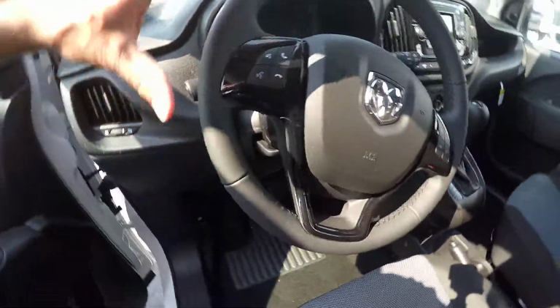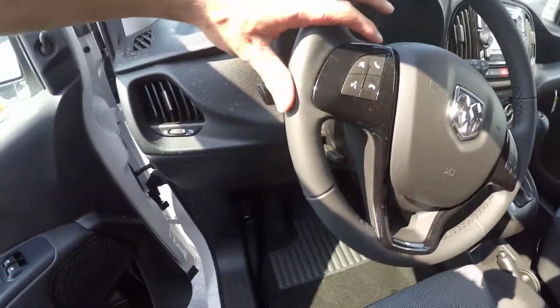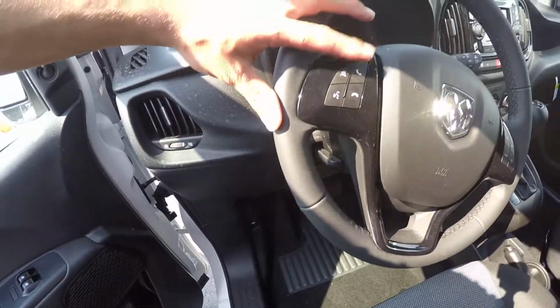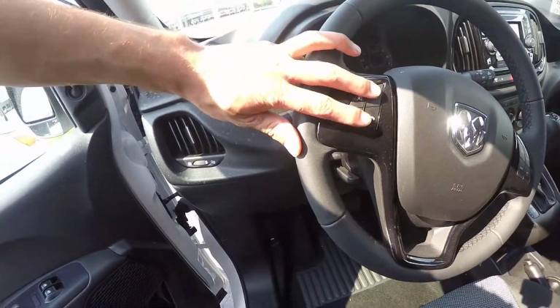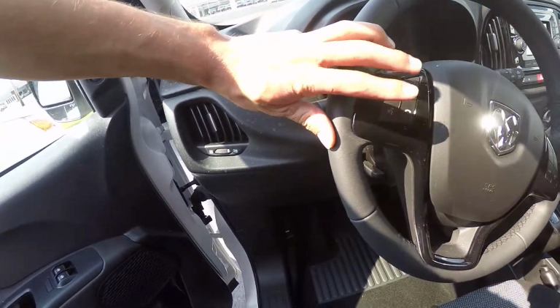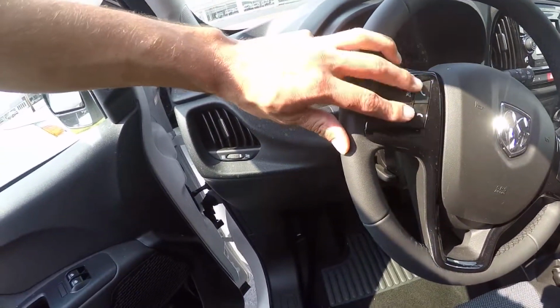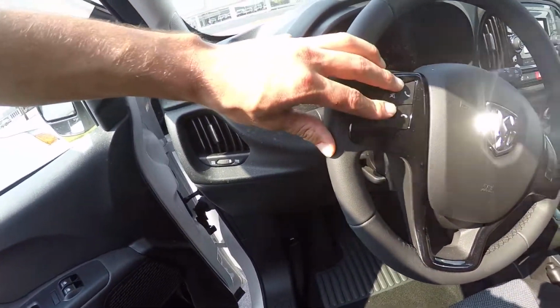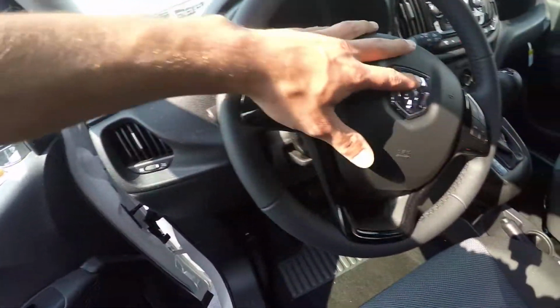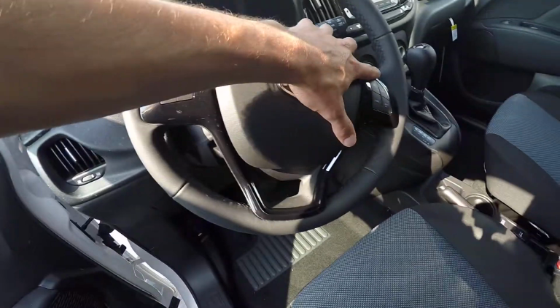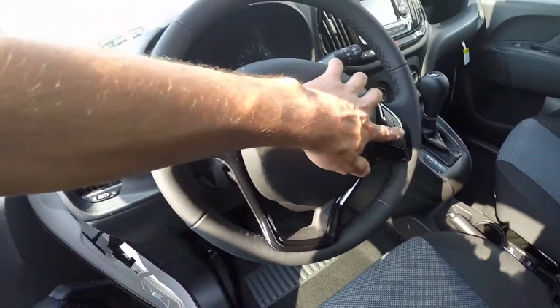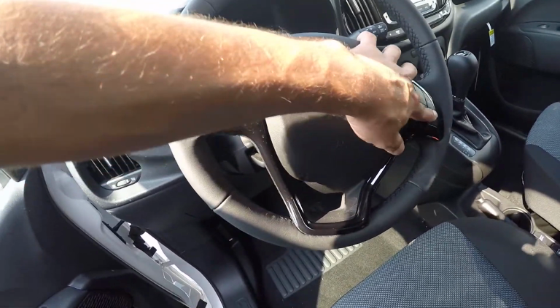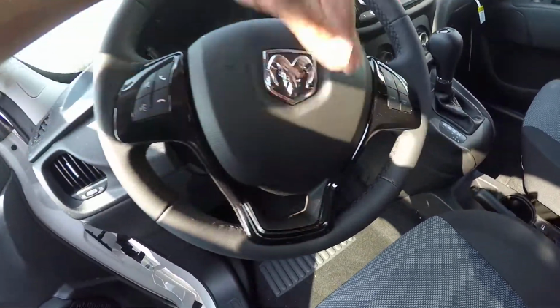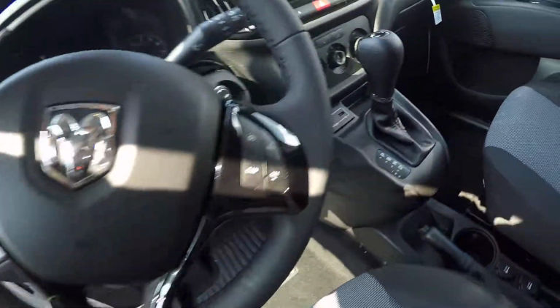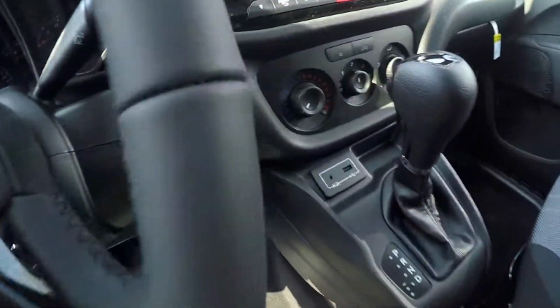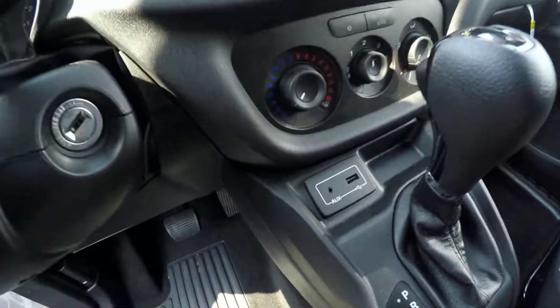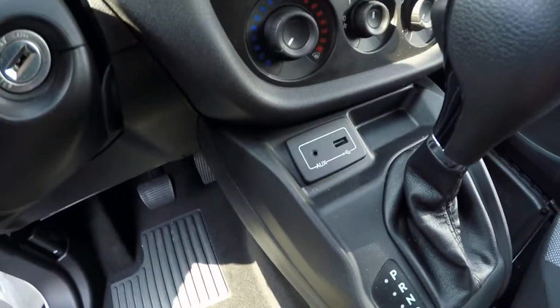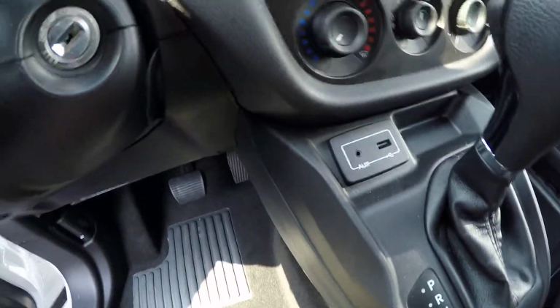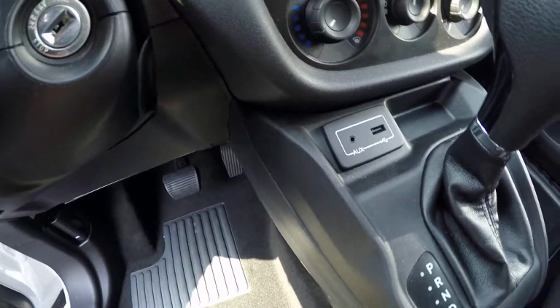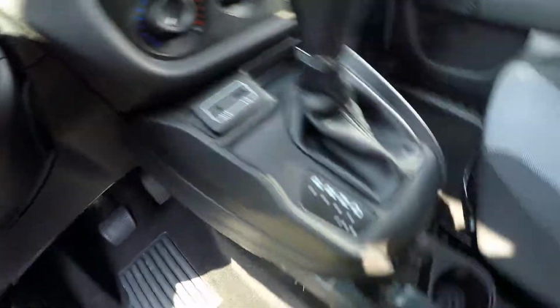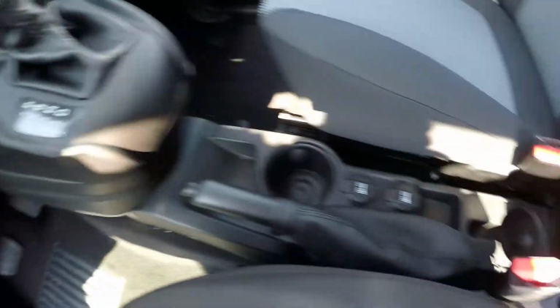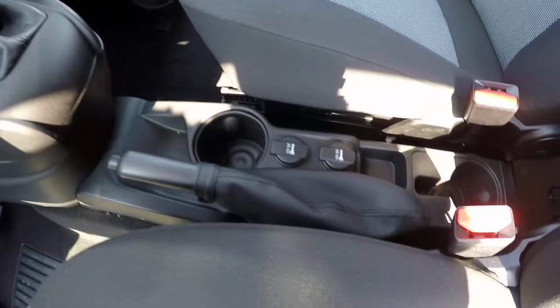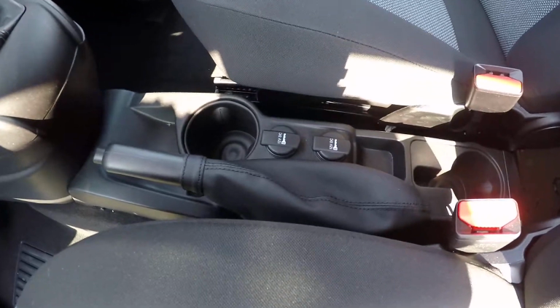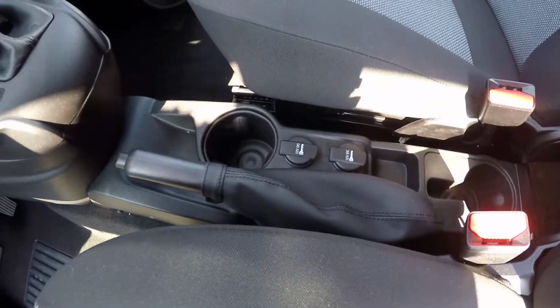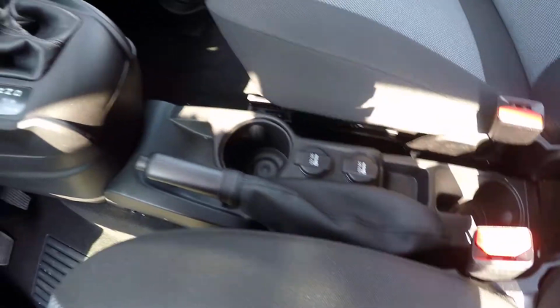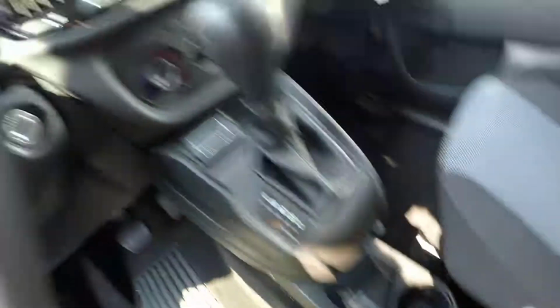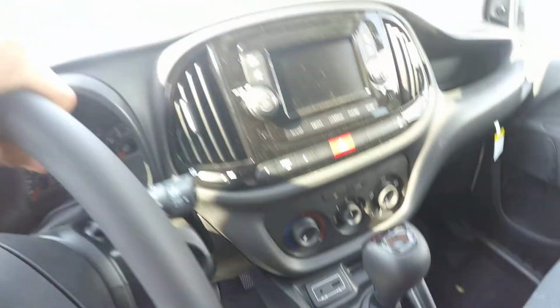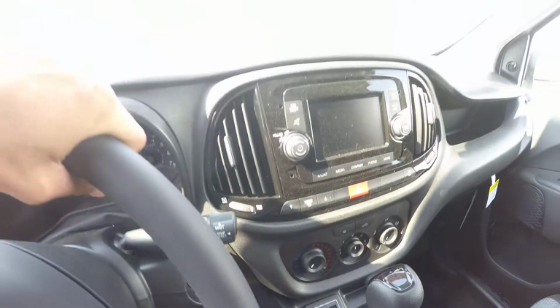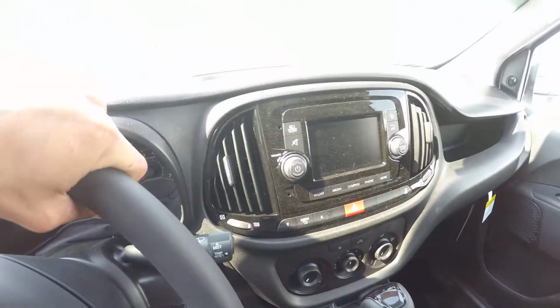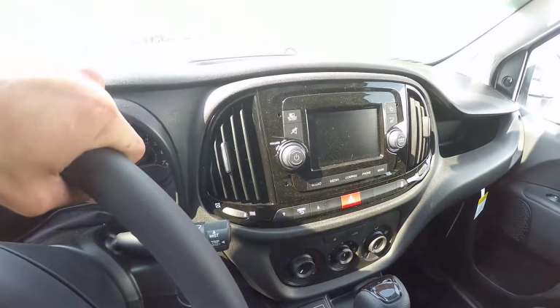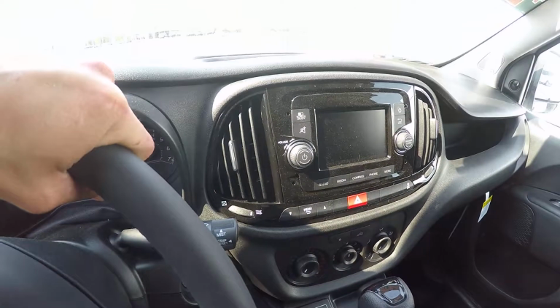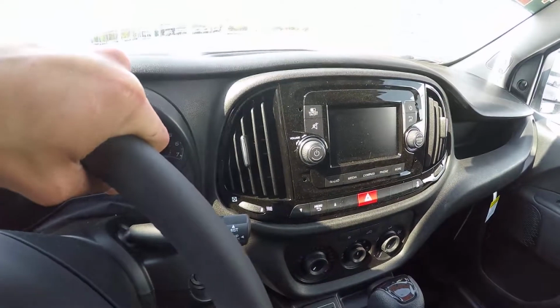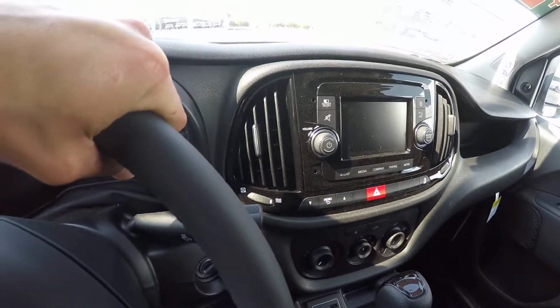You've got your volume controls on the steering wheel along with your cruise control. There's a USB and auxiliary input right there, two power outlets, and the touch screen radio.